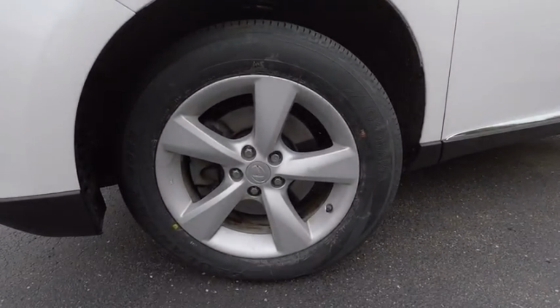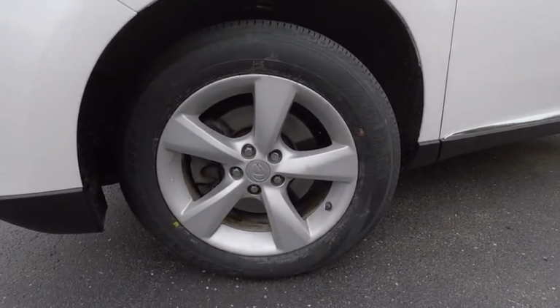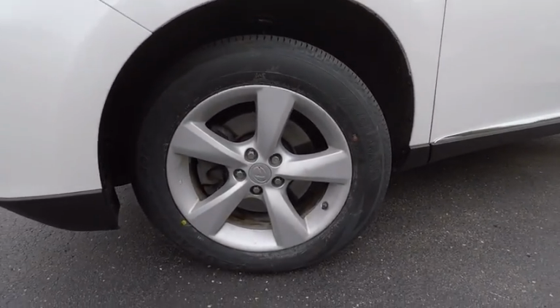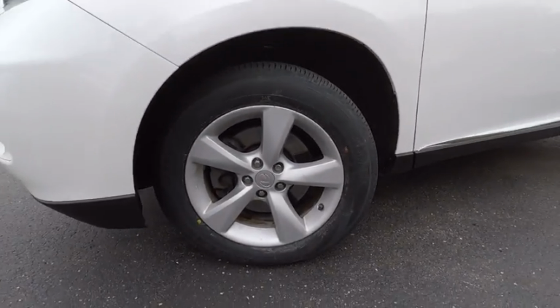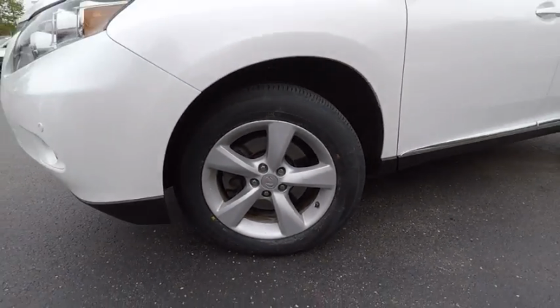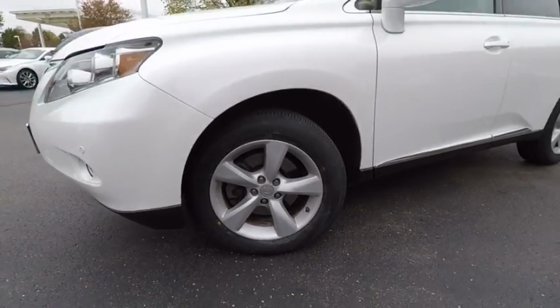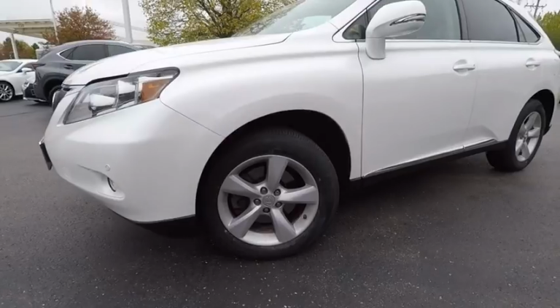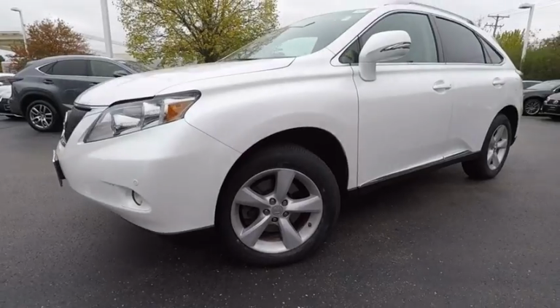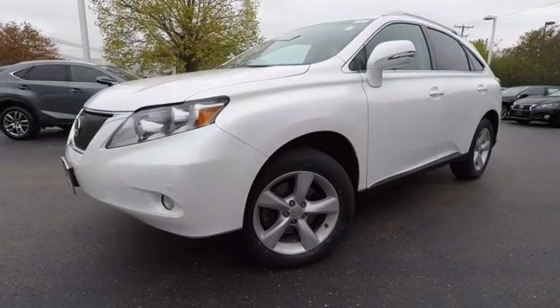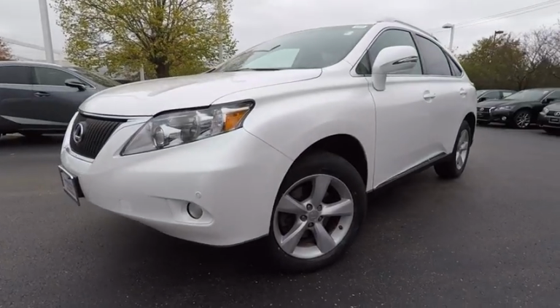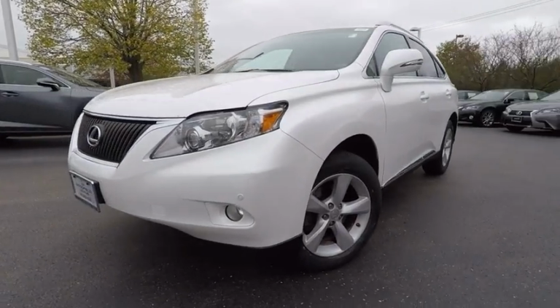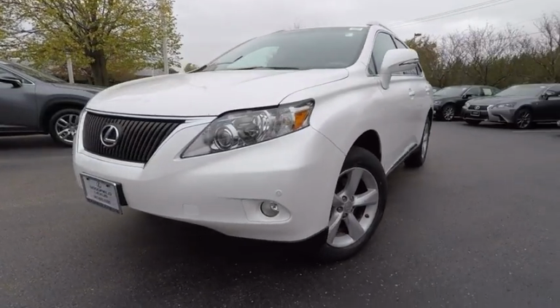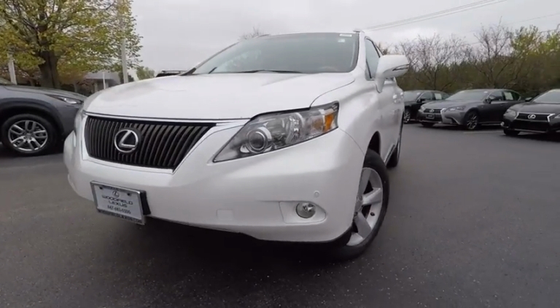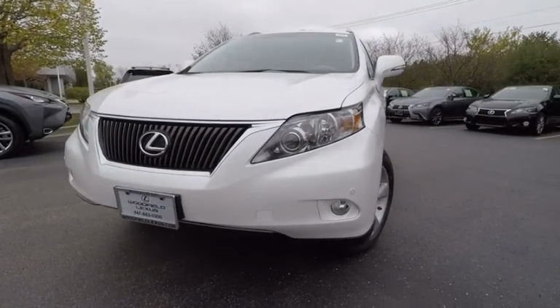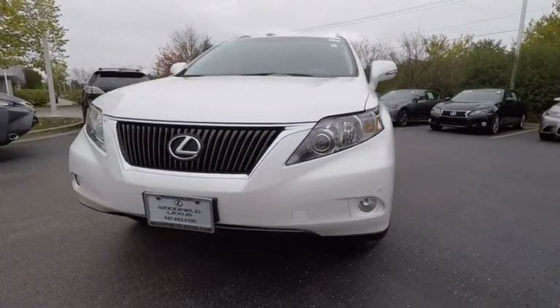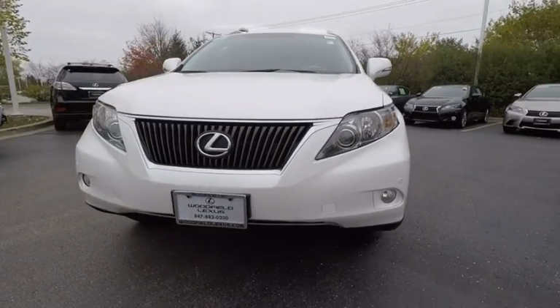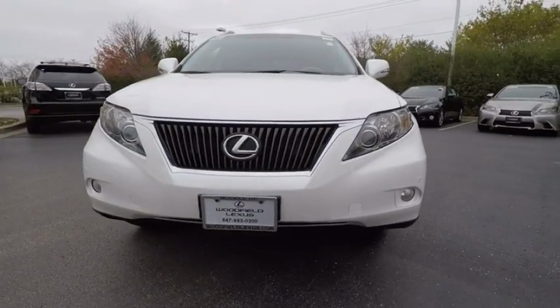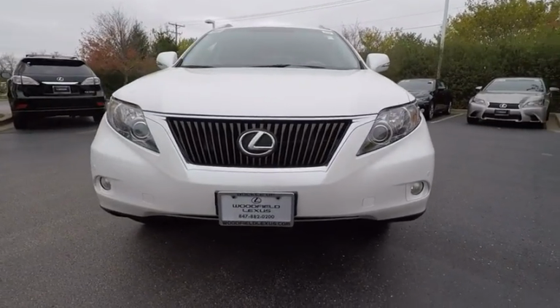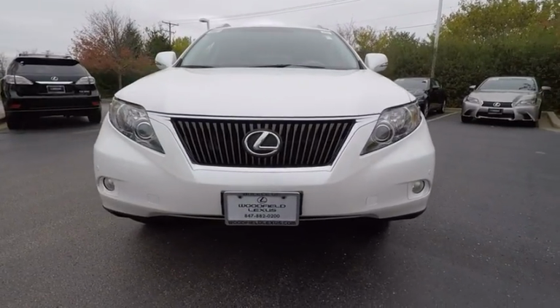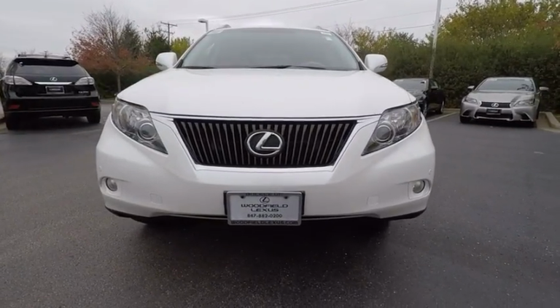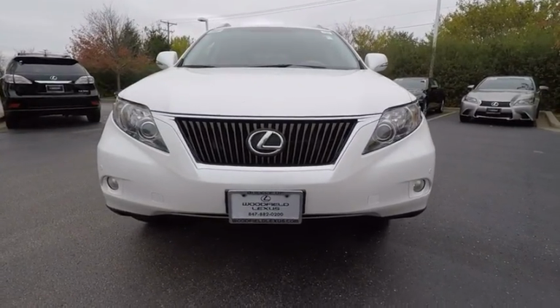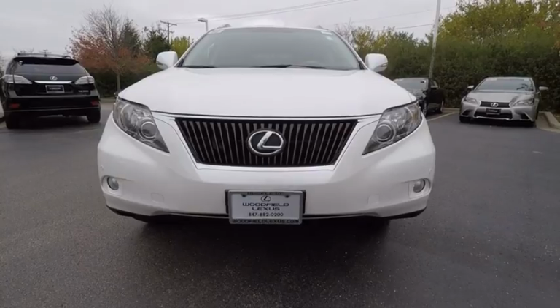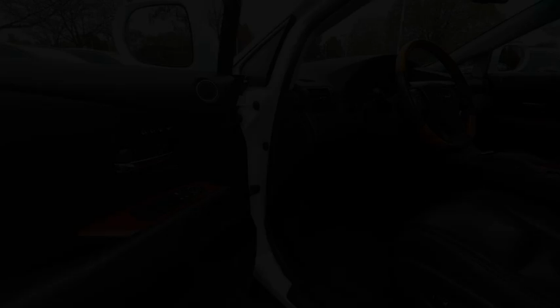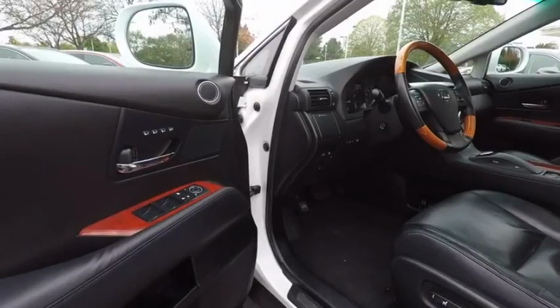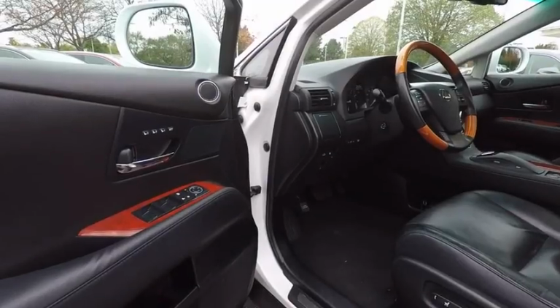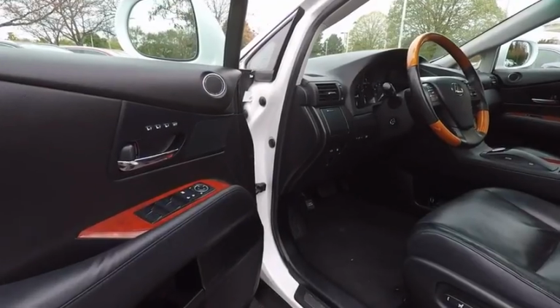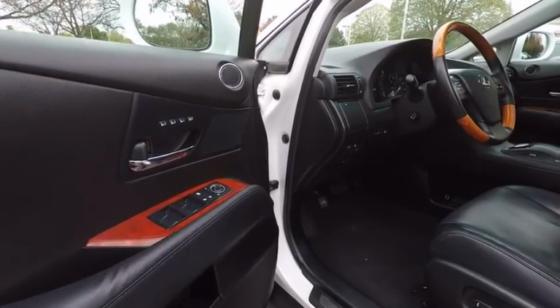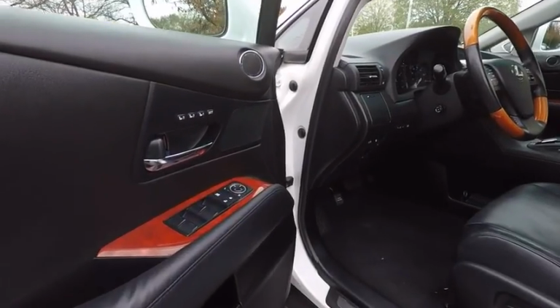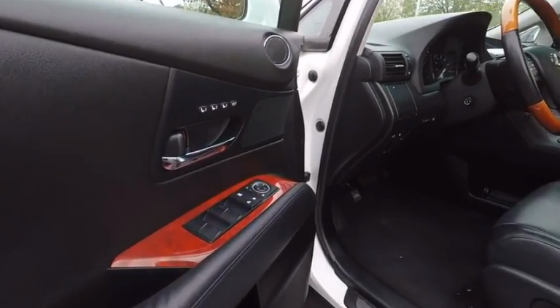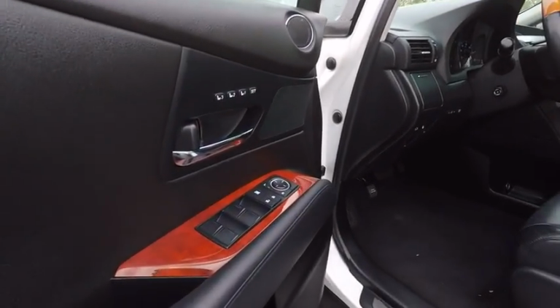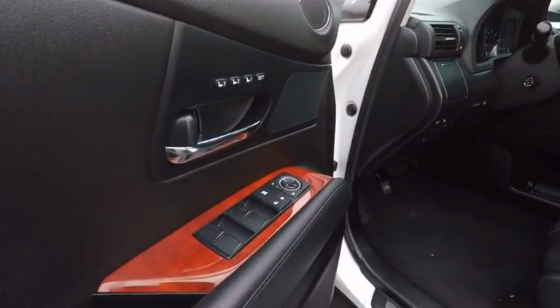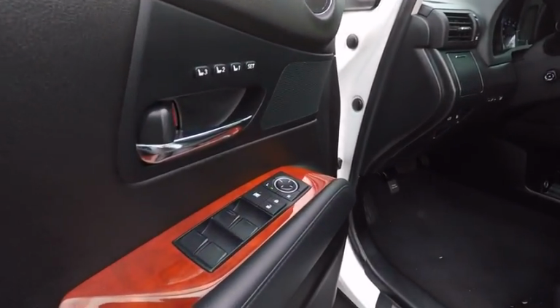Stability control, traction control, power steering, cruise control, trip computer, power brakes, fog lights, child safety locks, electronic brake force distribution, tachometer.